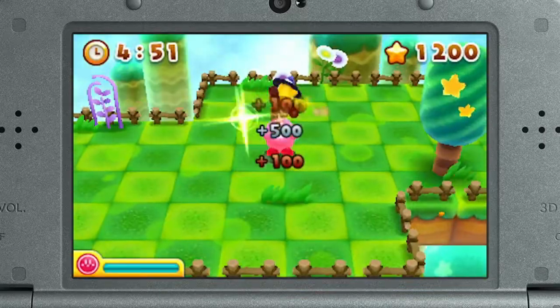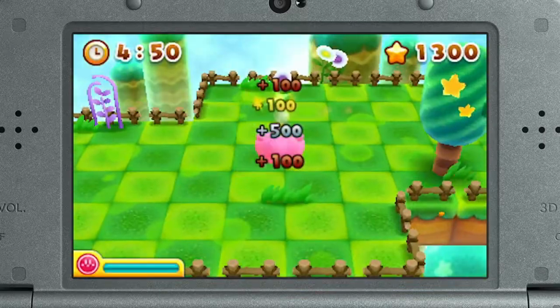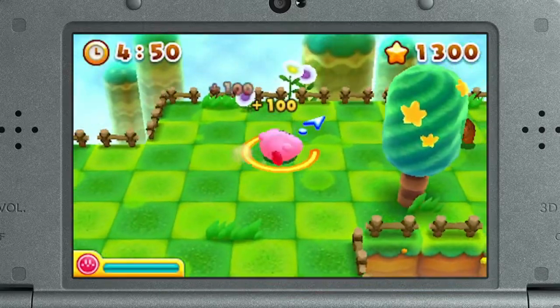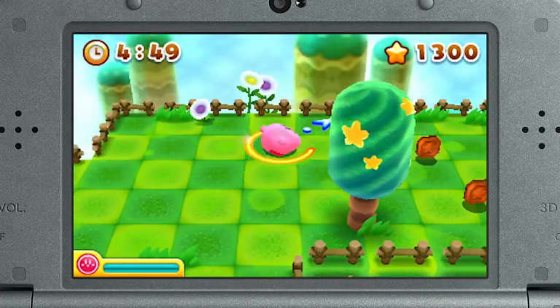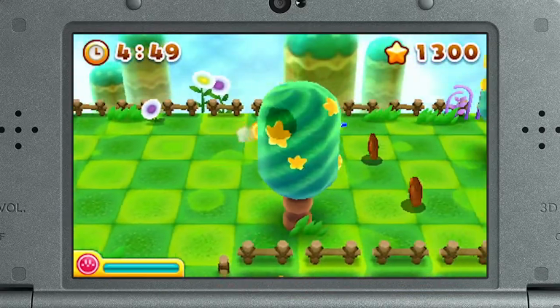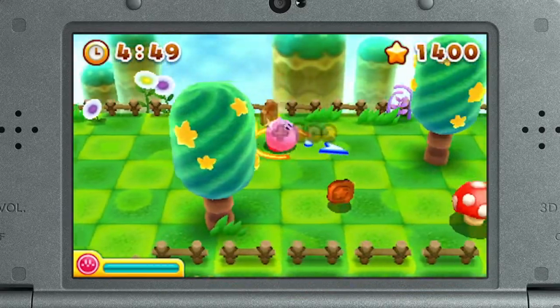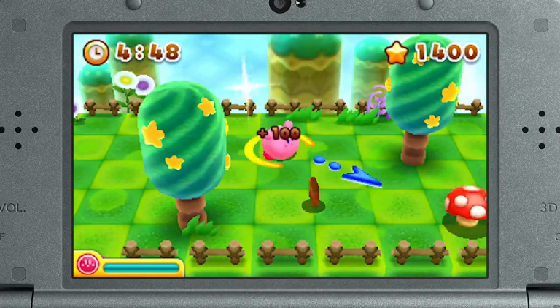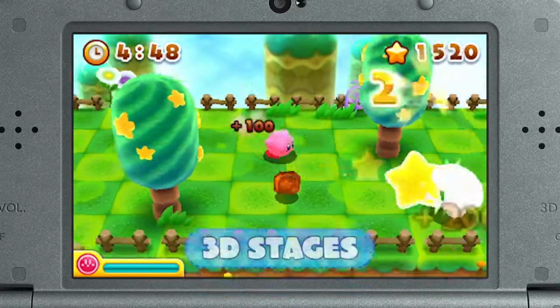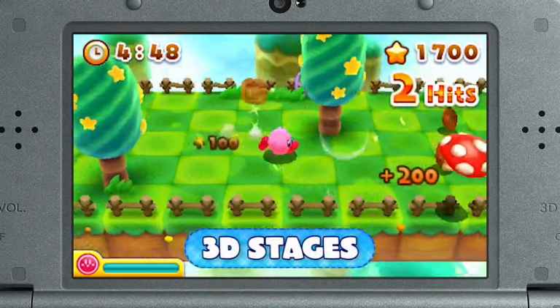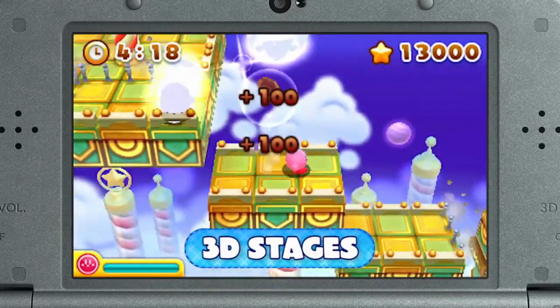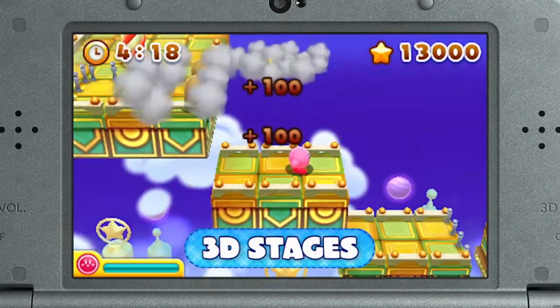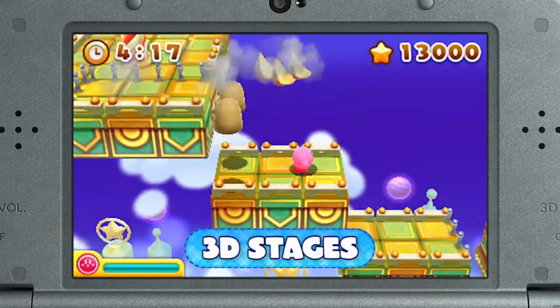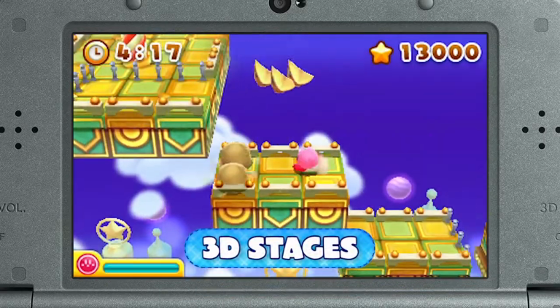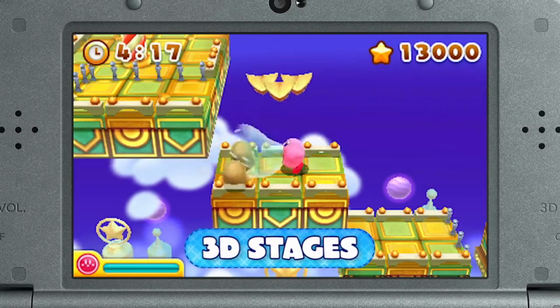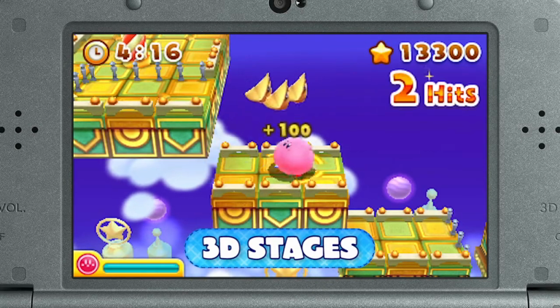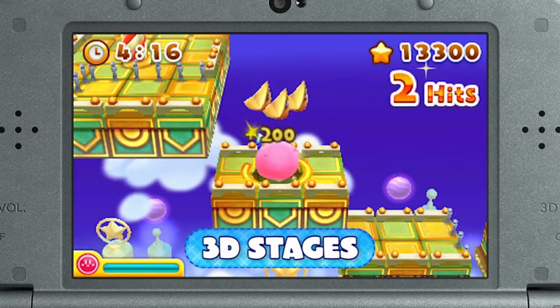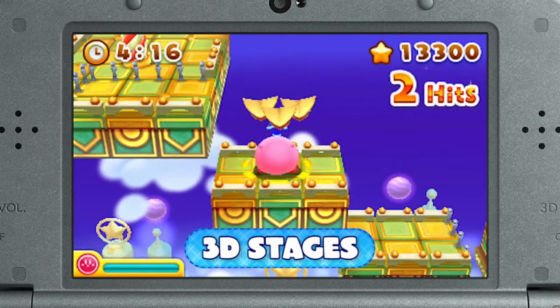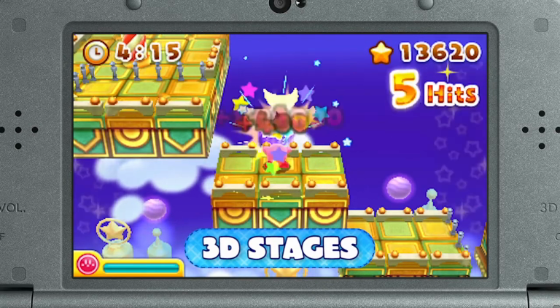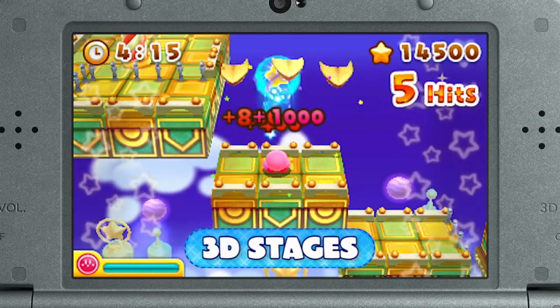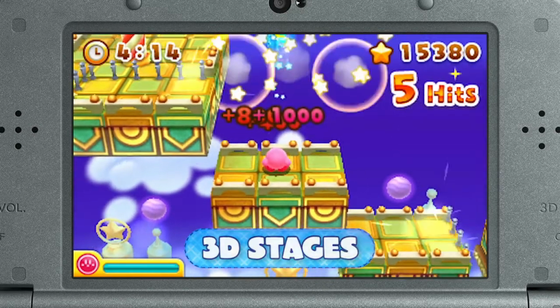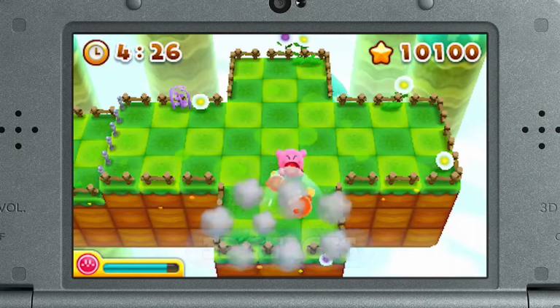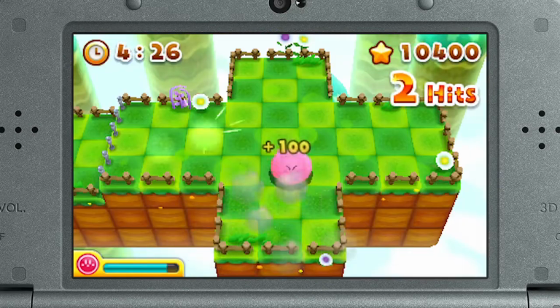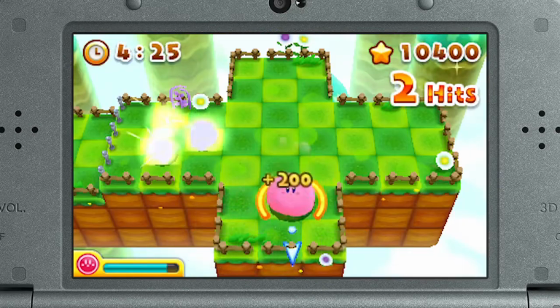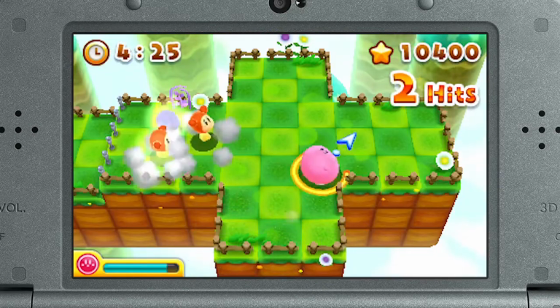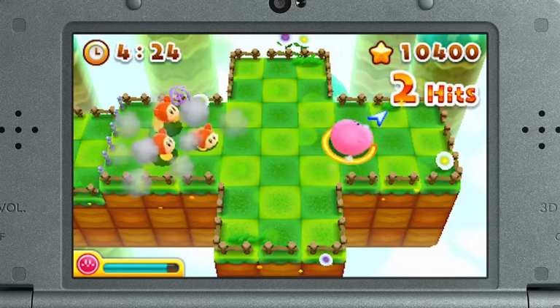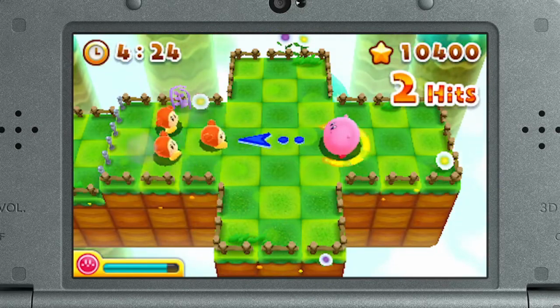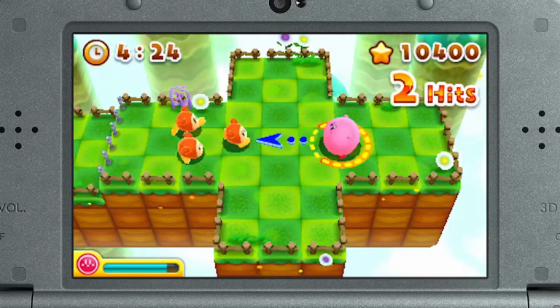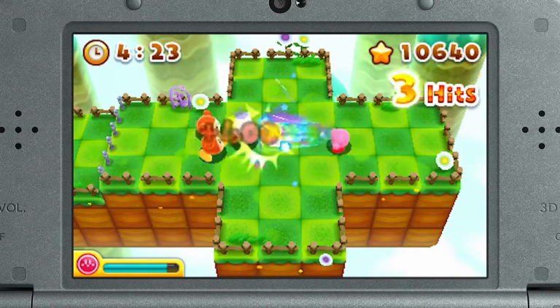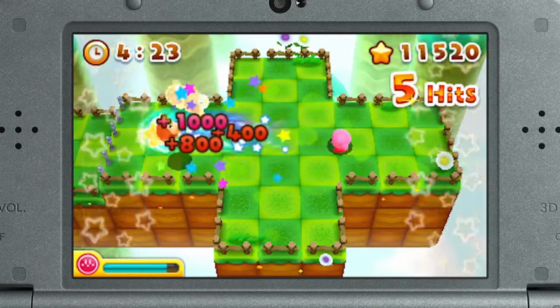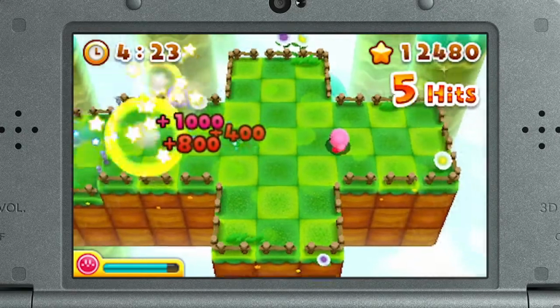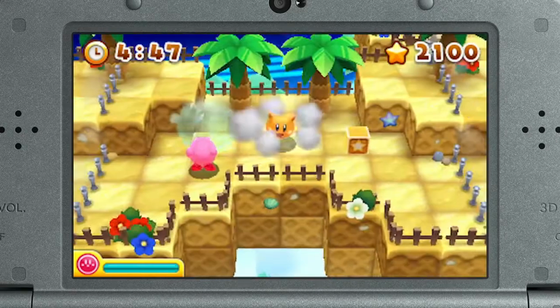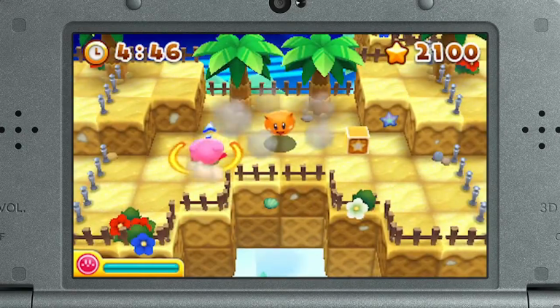Say hello to this all-you-can-eat buffet of tricked-out 3D stages, with plenty of room to roam and enemies to clobber, as you guide Kirby through obstacles and head for the goal at the end of each stage.